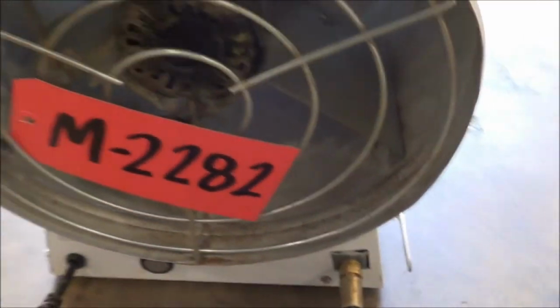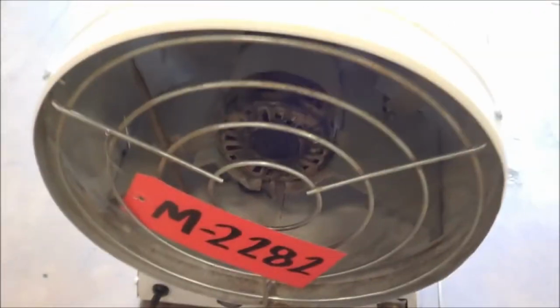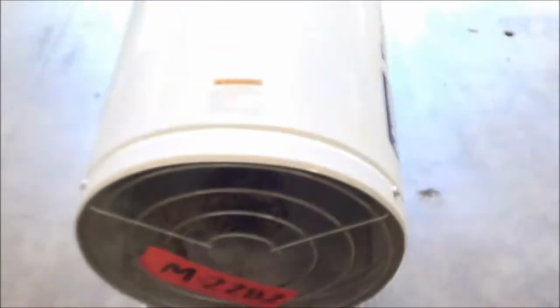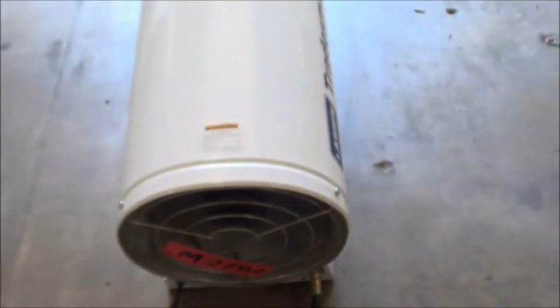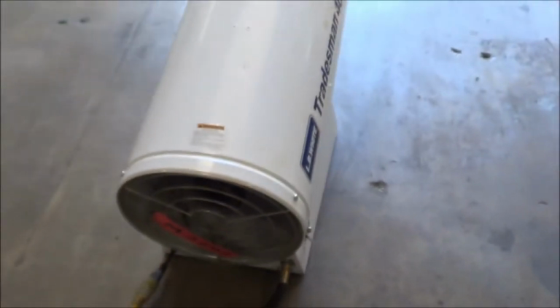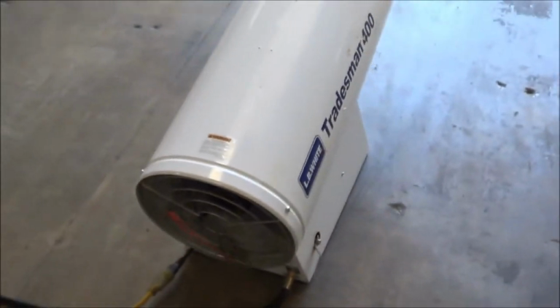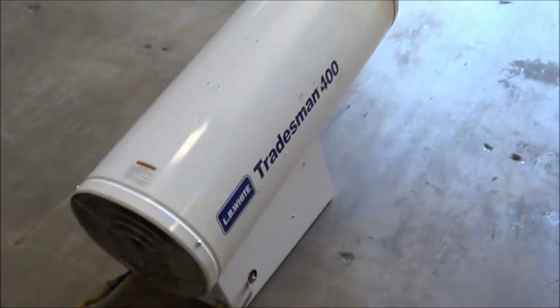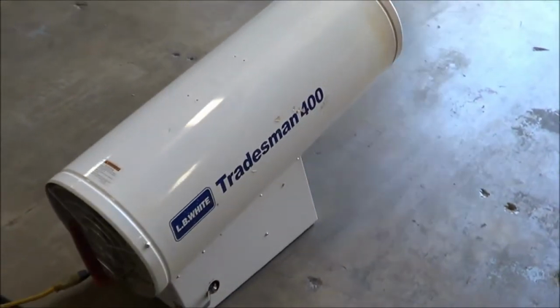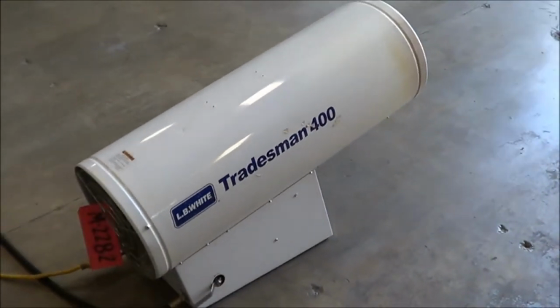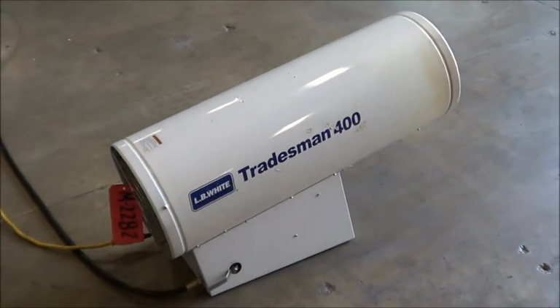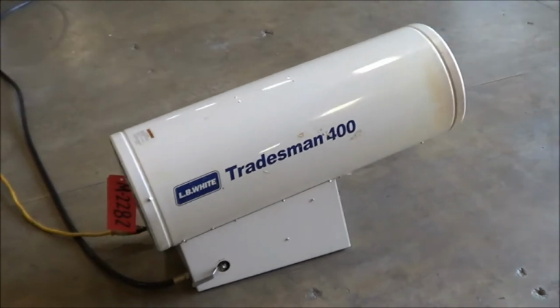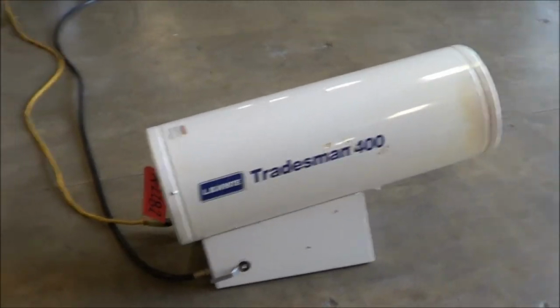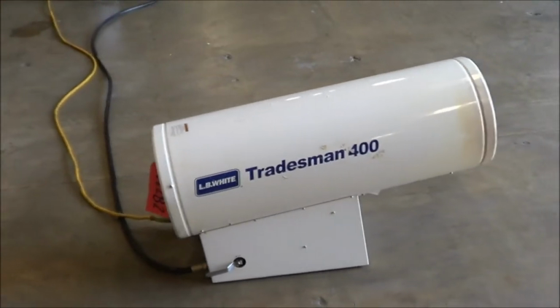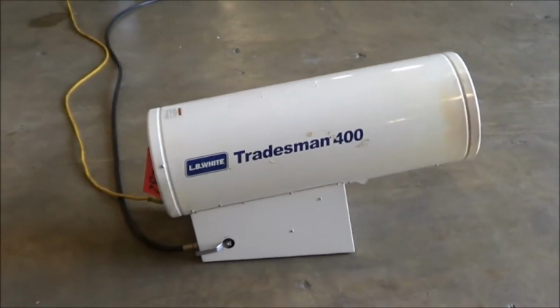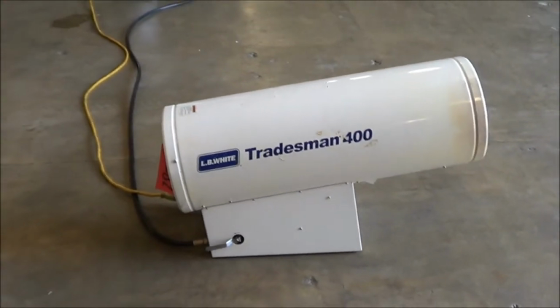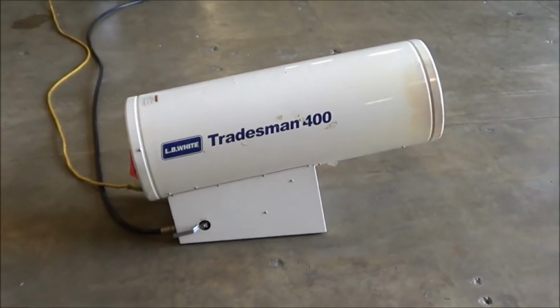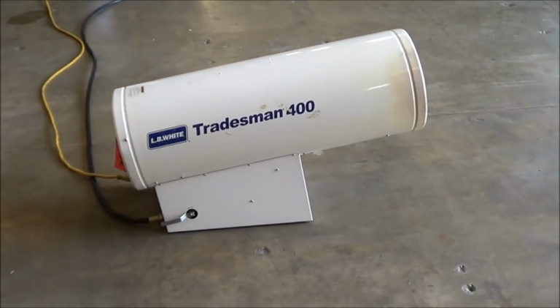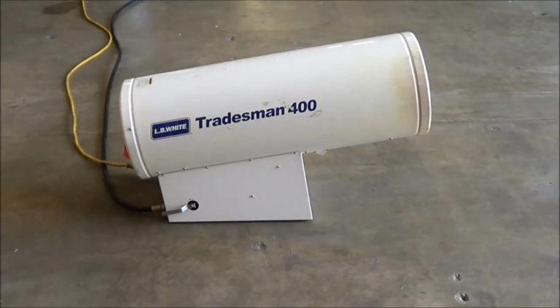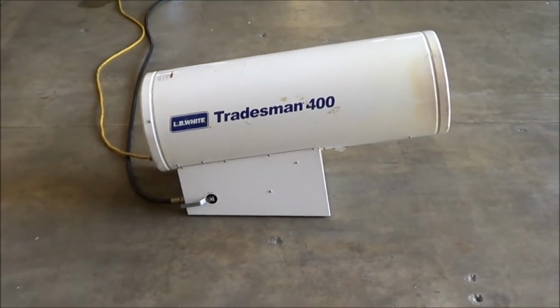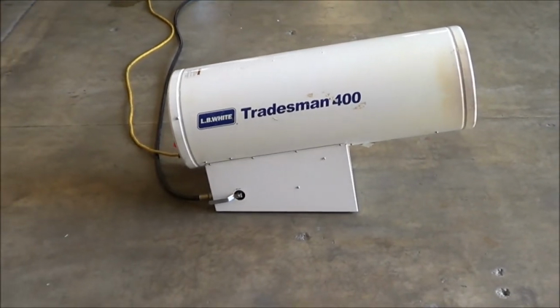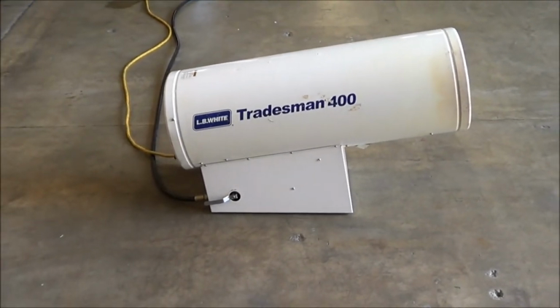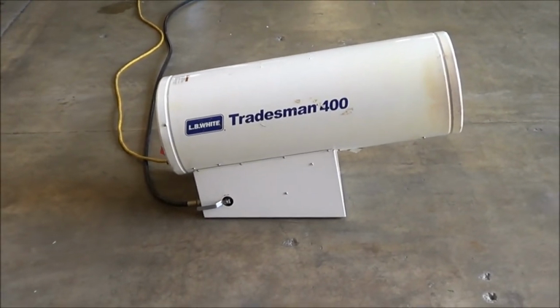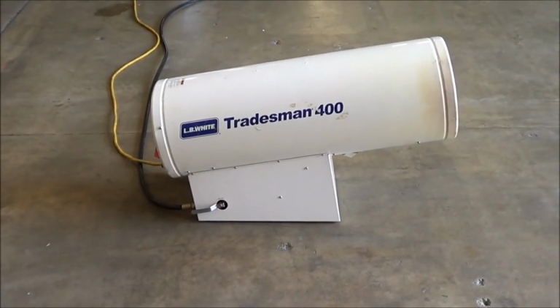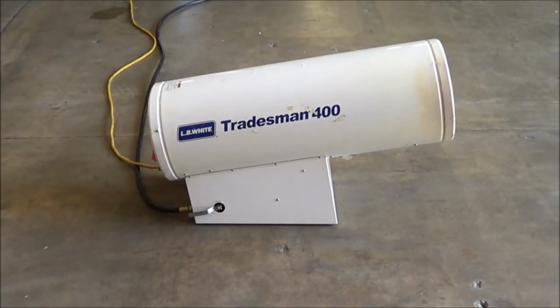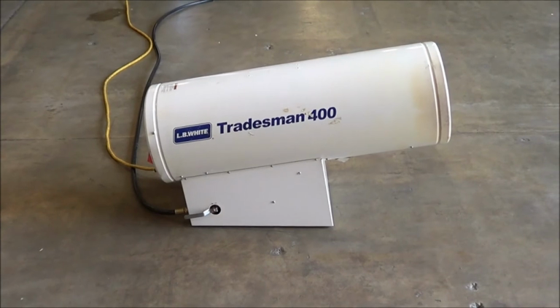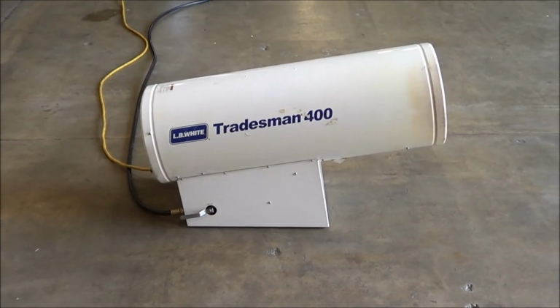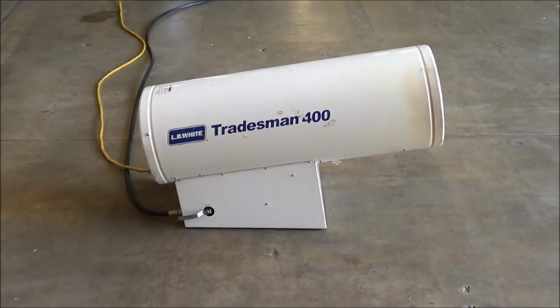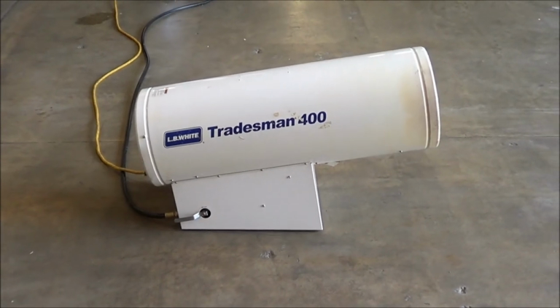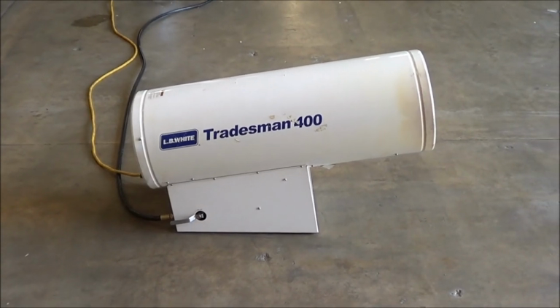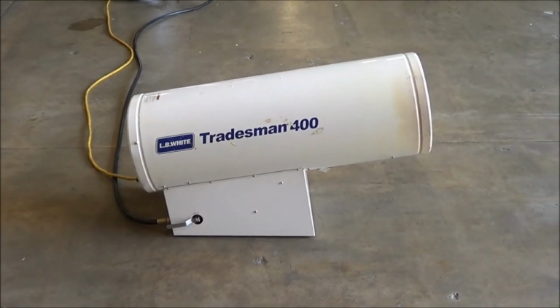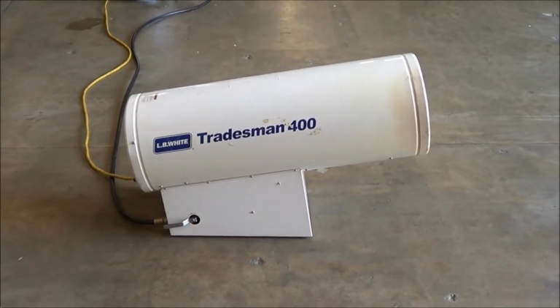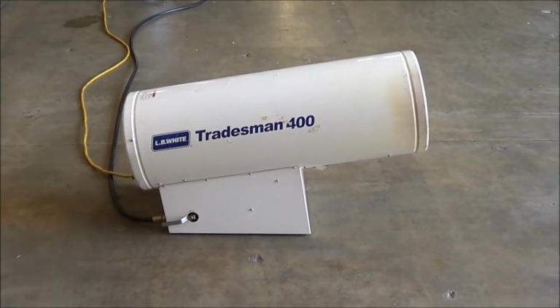If you're interested in this LB White Tradesman 400 forced air heater, please contact Lanco at 616-887-8300, or online at www.lanco-corp.com. Thanks for watching and have a great day.